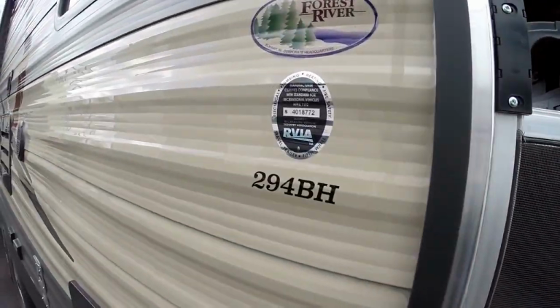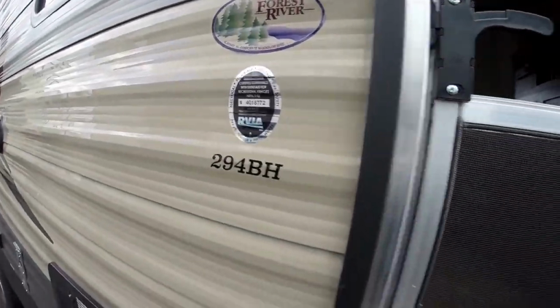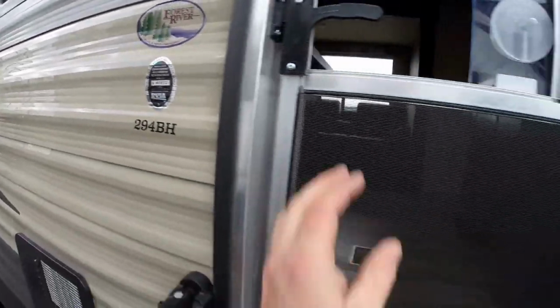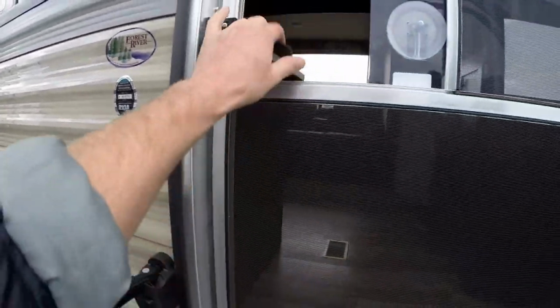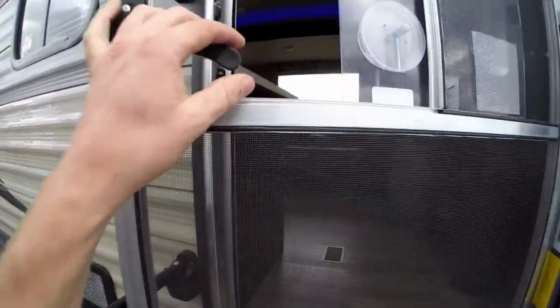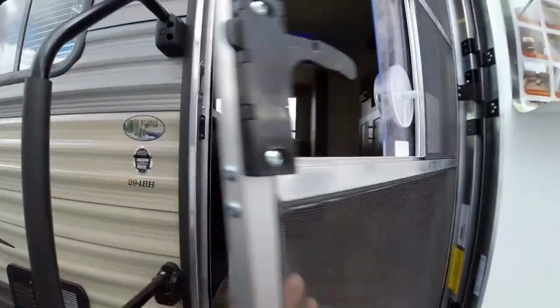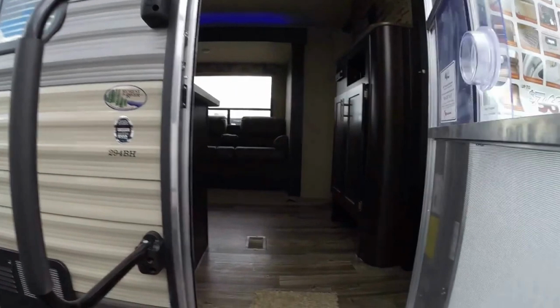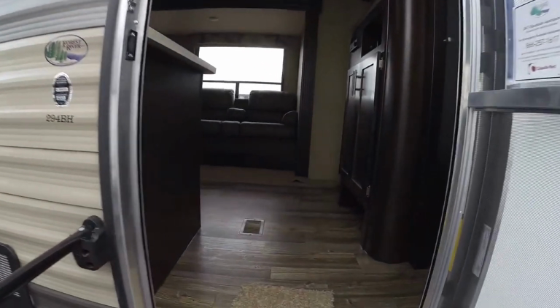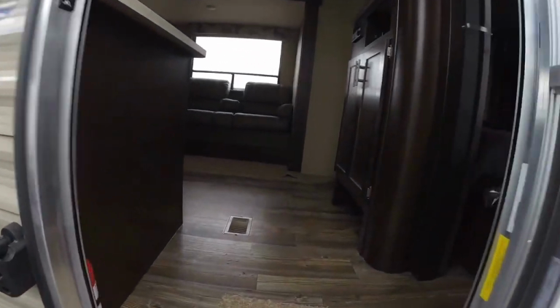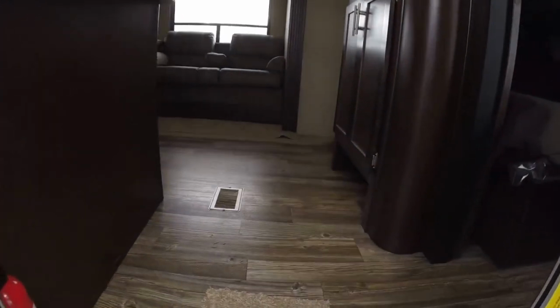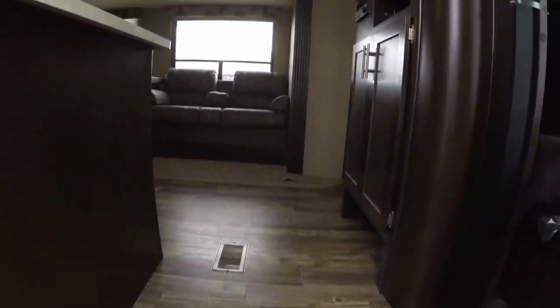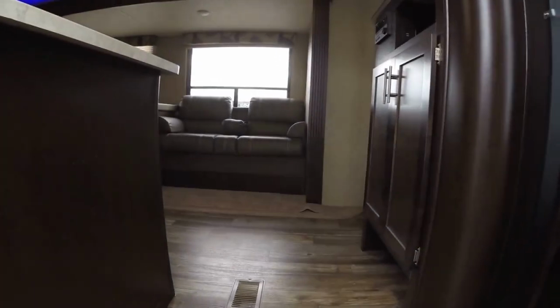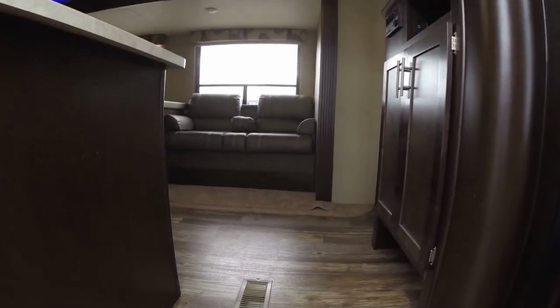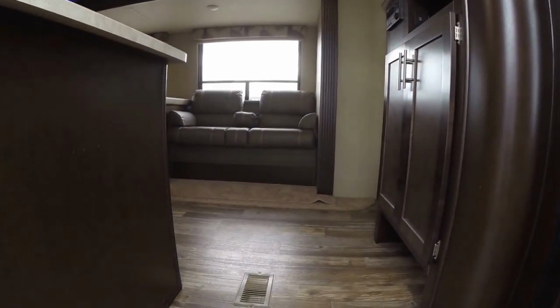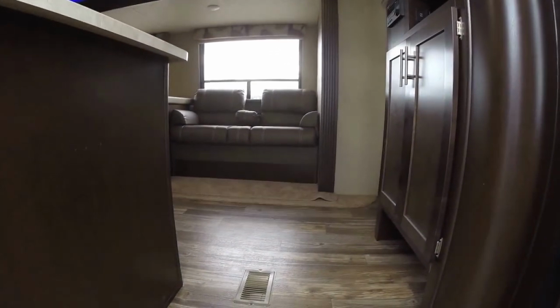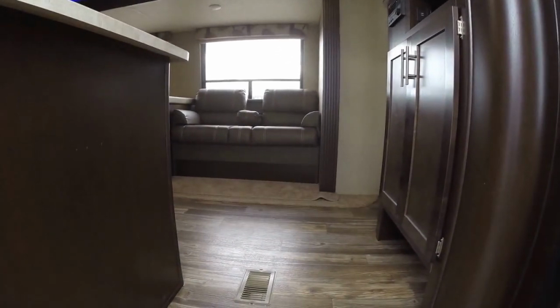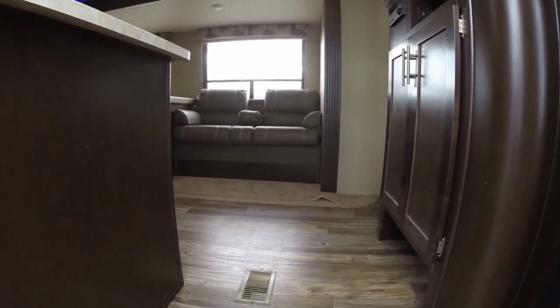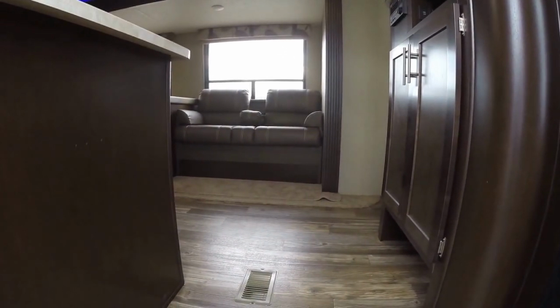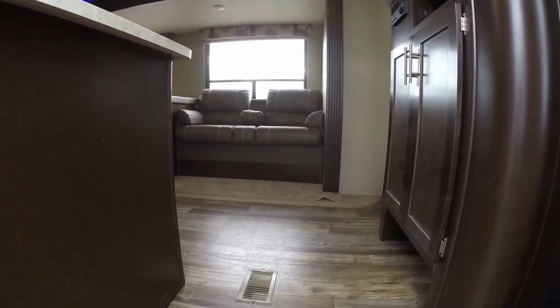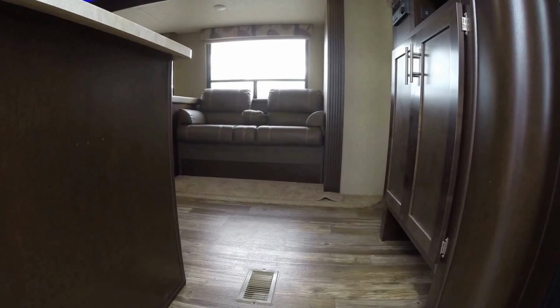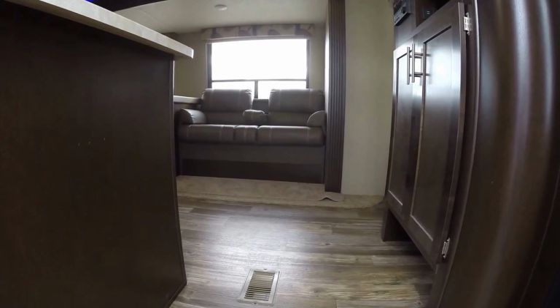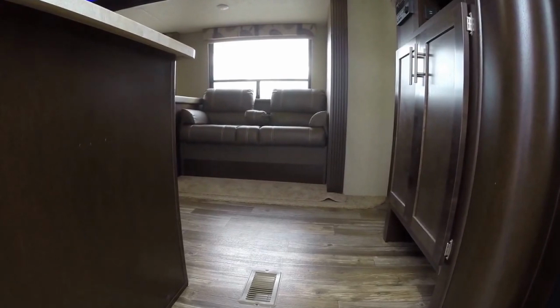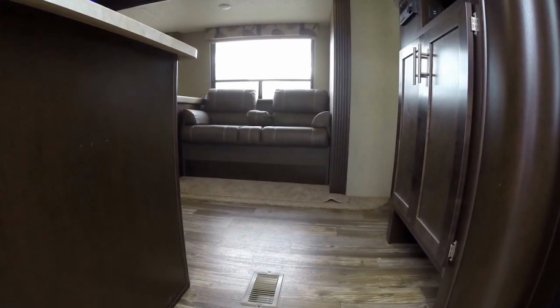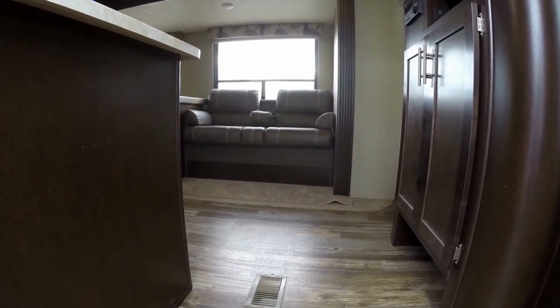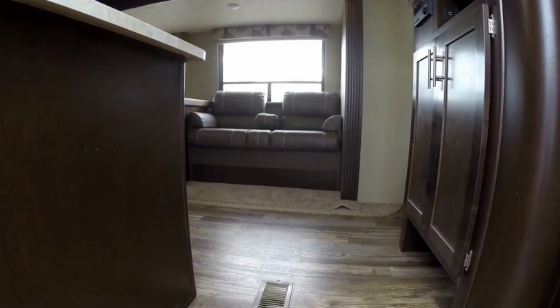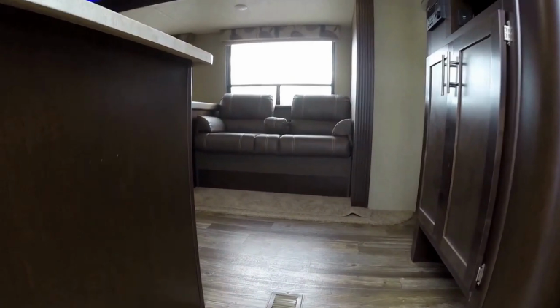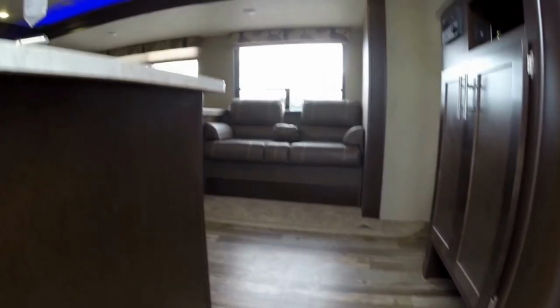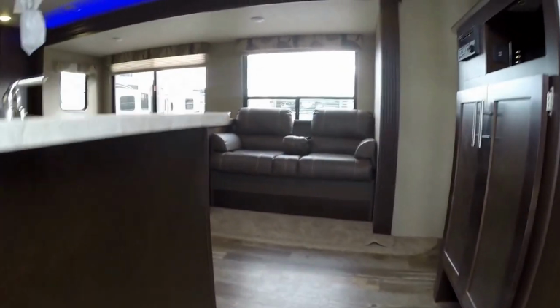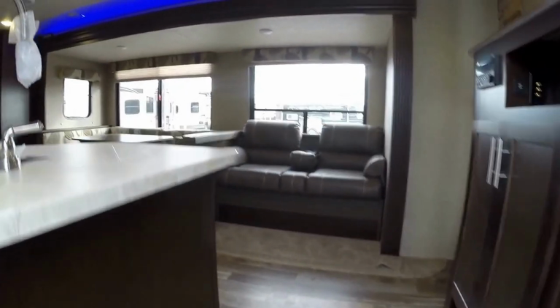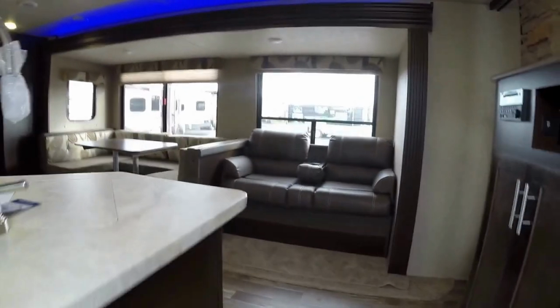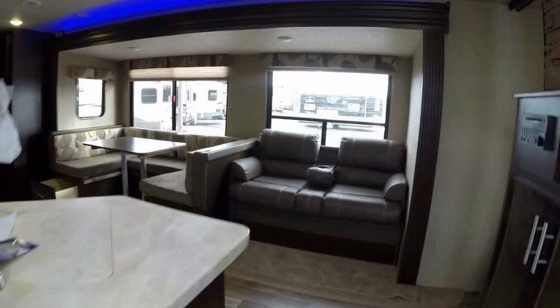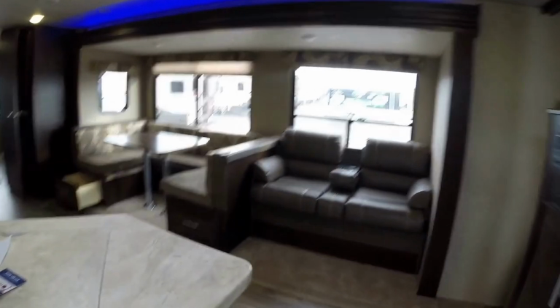This is the 294BH. This camper weighs in at 7,541 pounds.